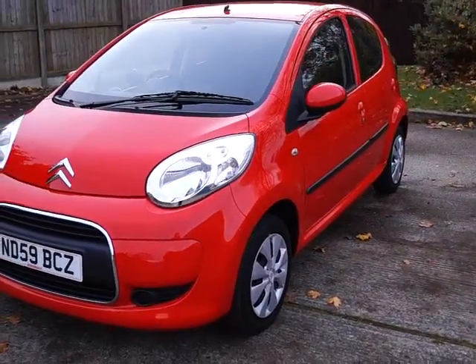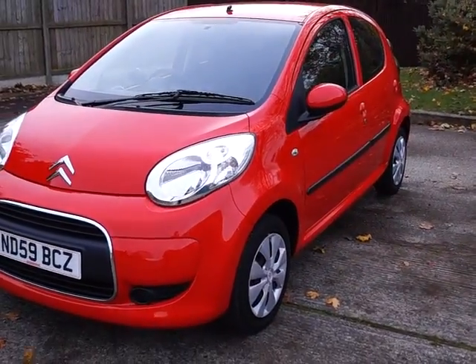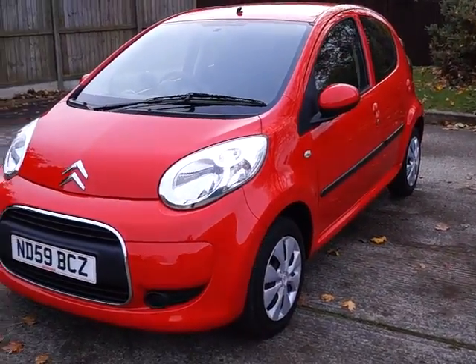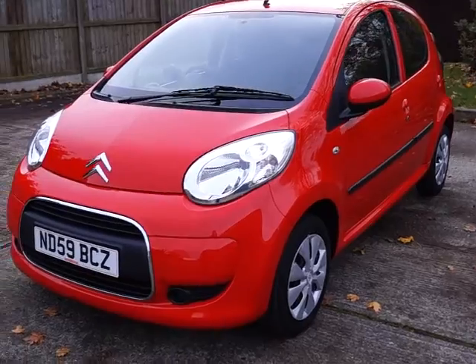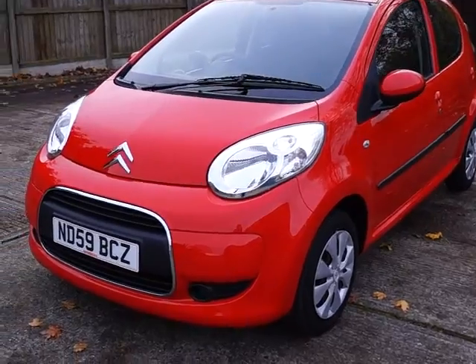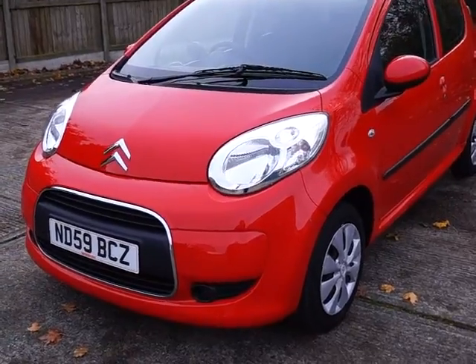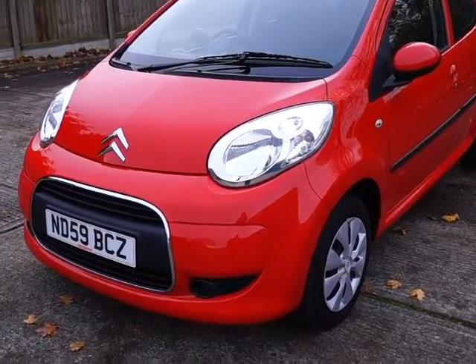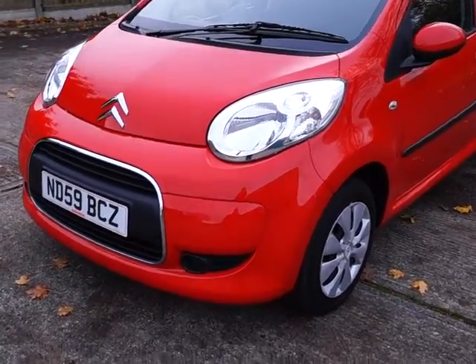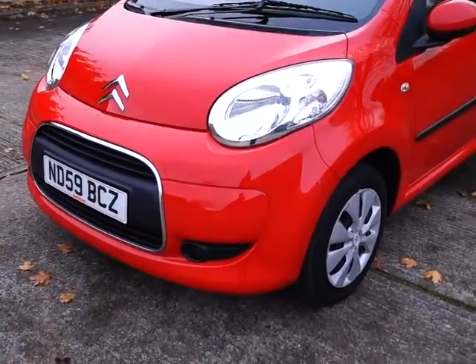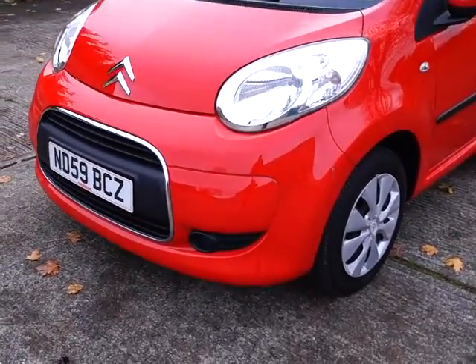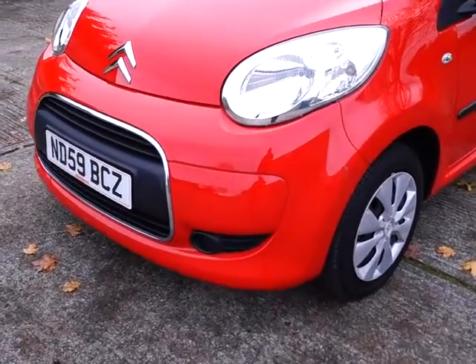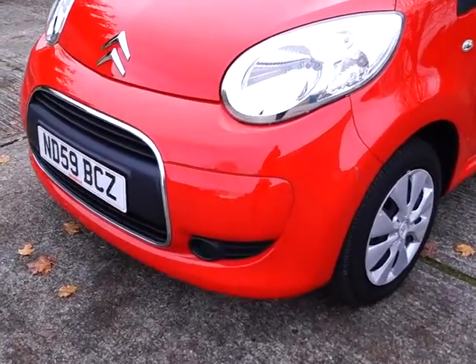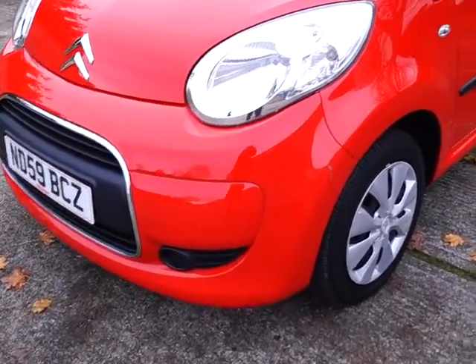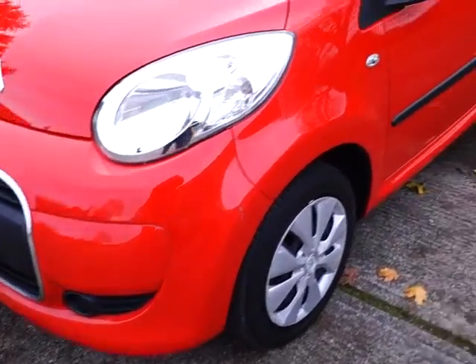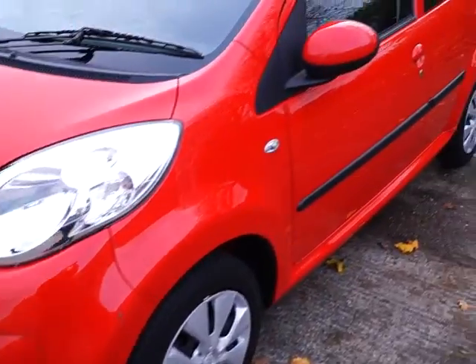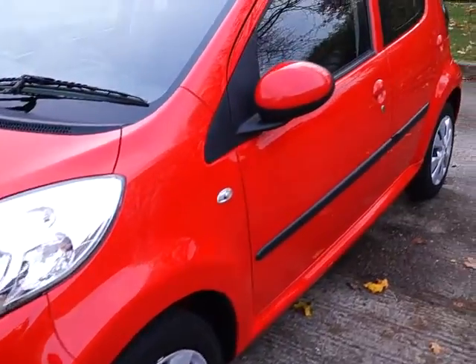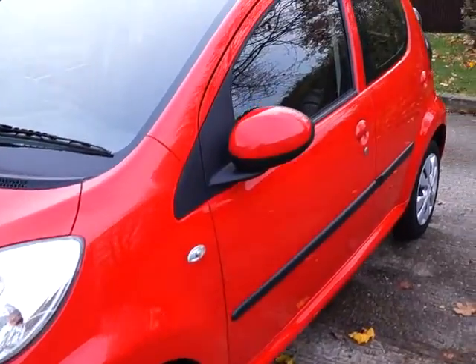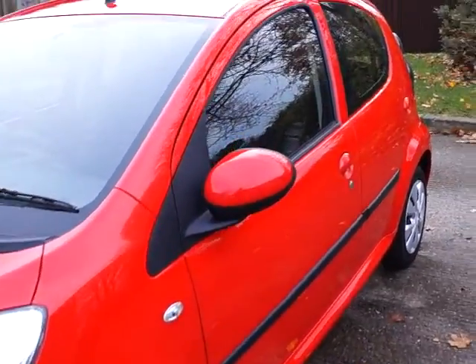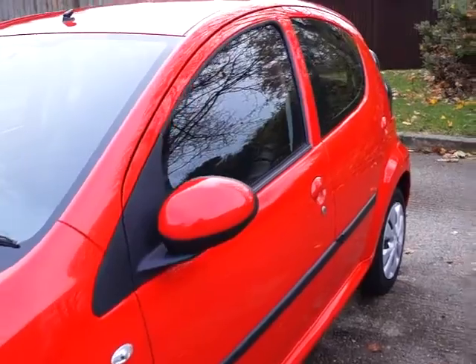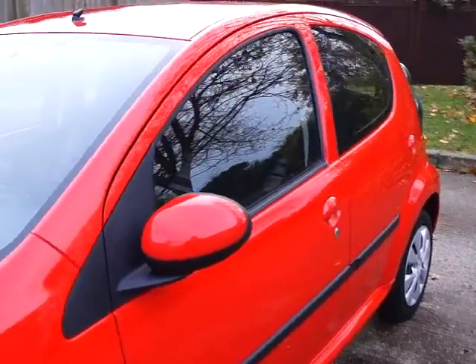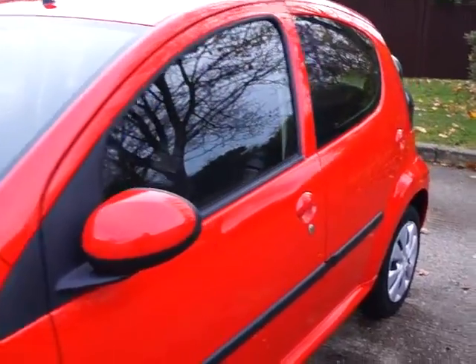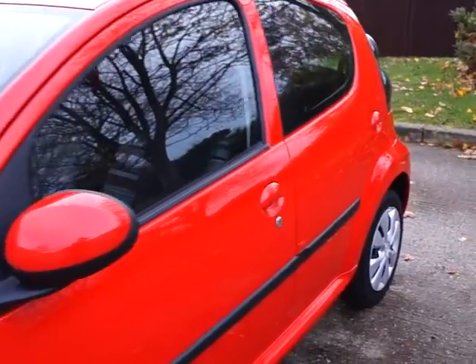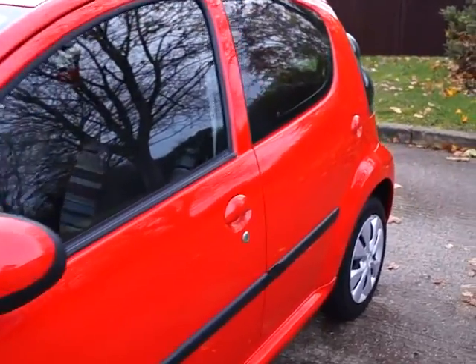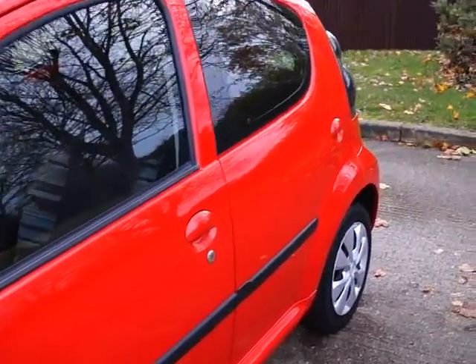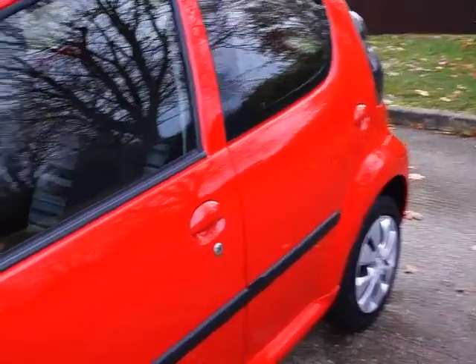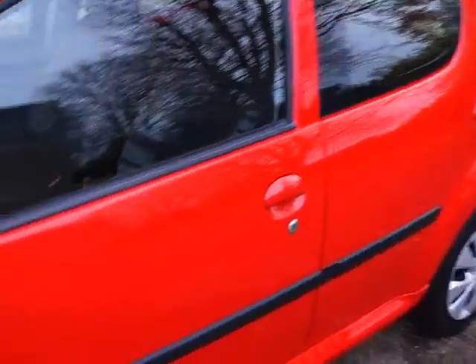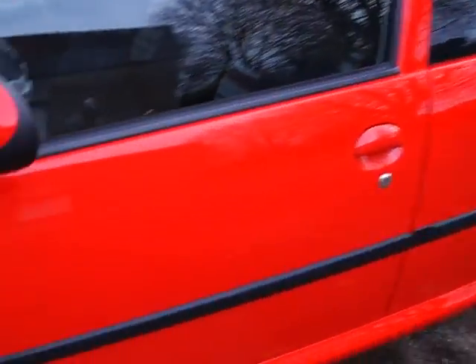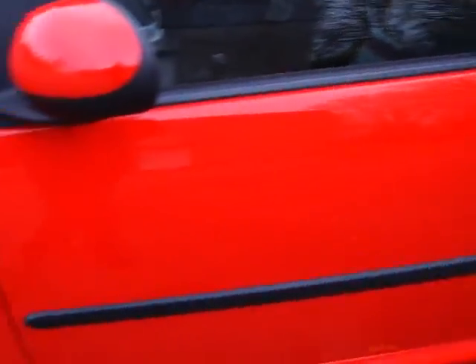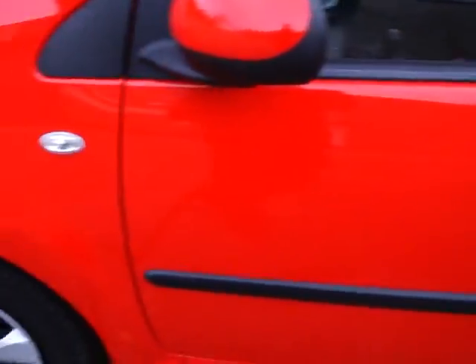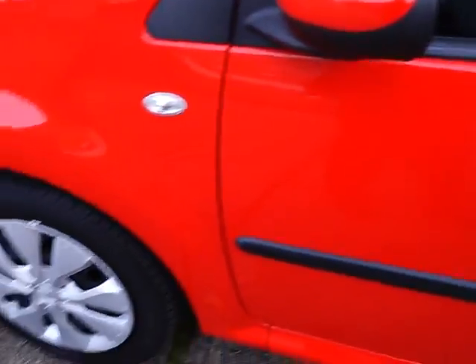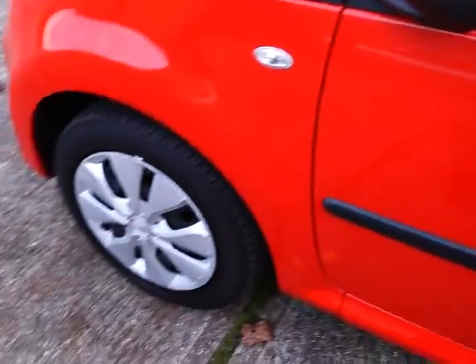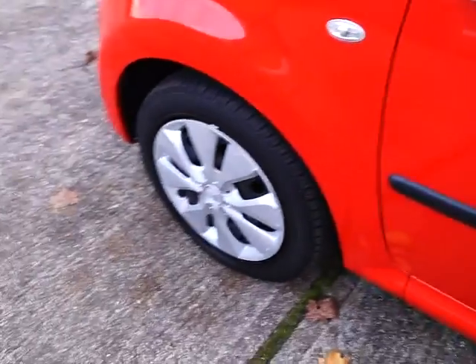It is finished in red metallic with colour coded bumpers, wing mirrors and door handles, and it has steel wheels.